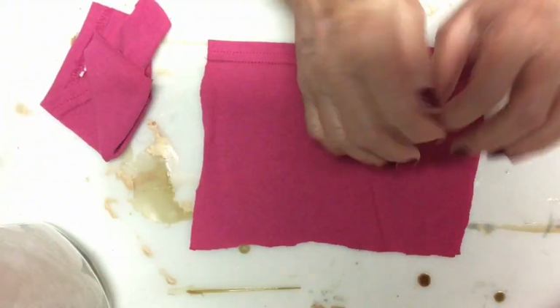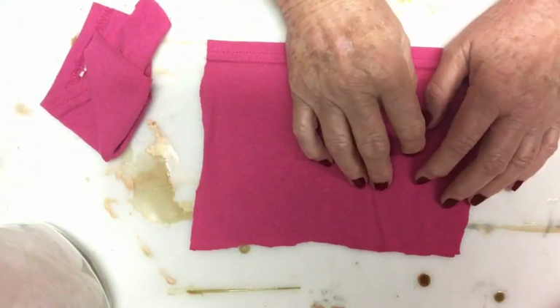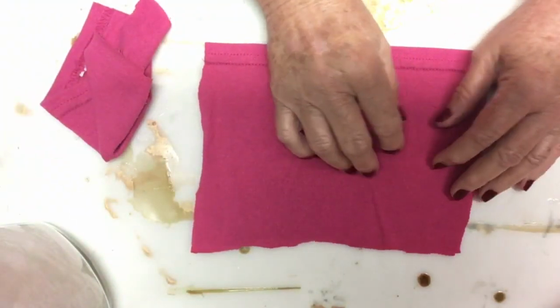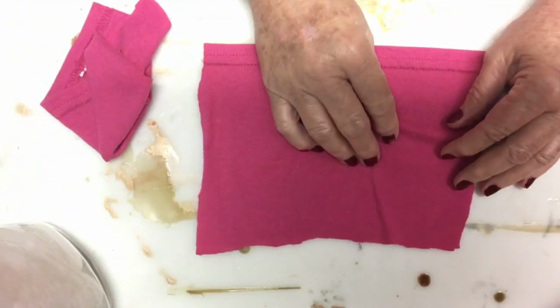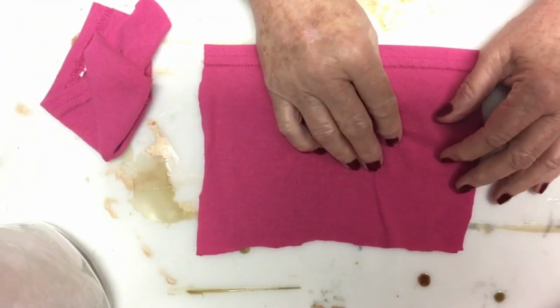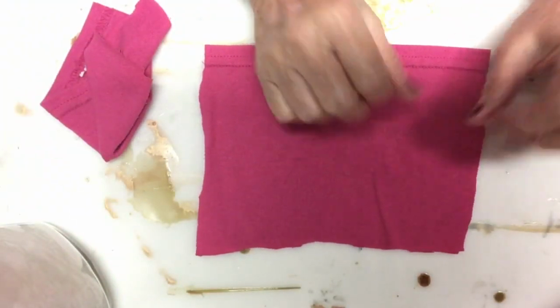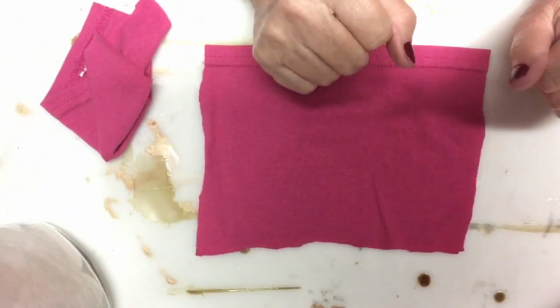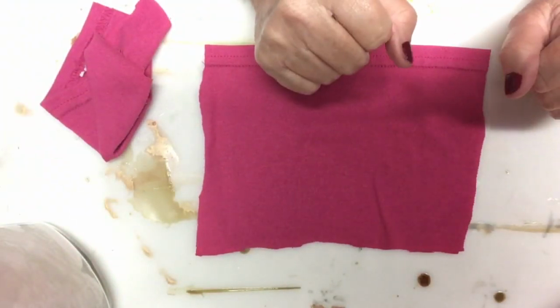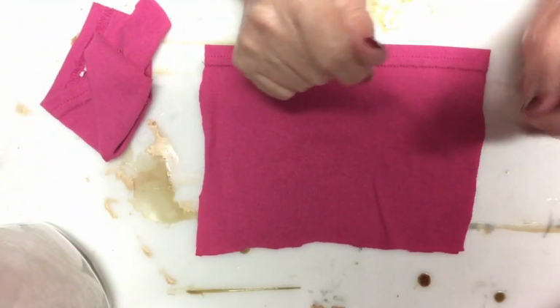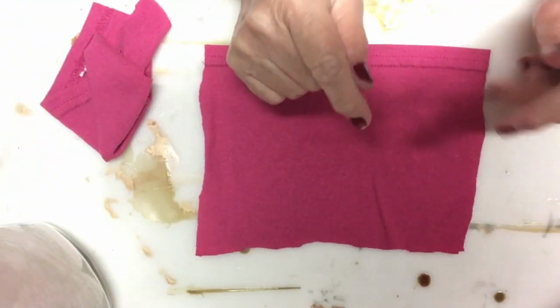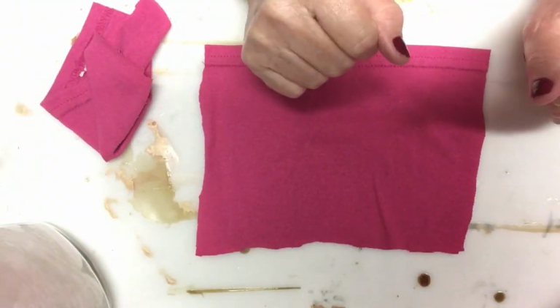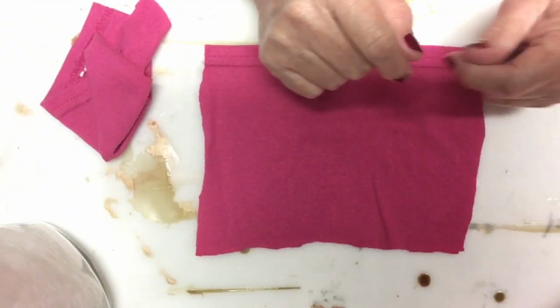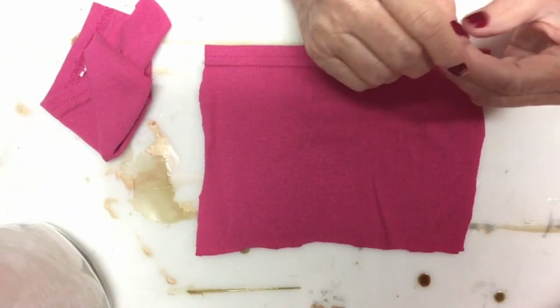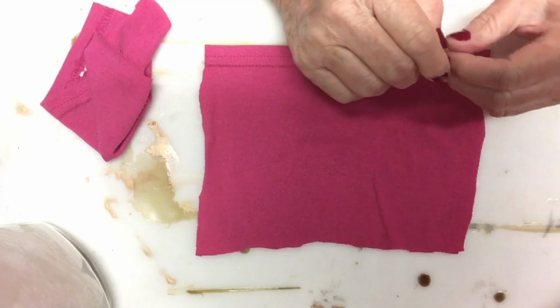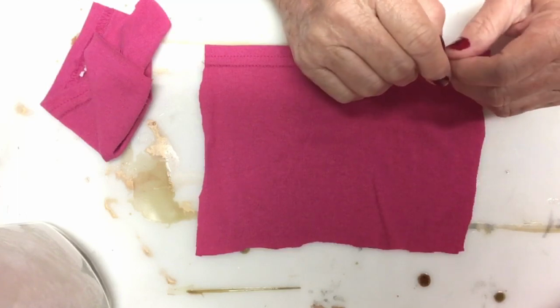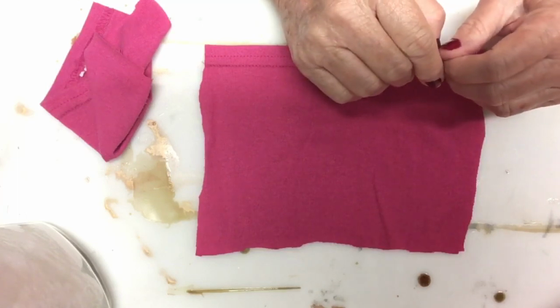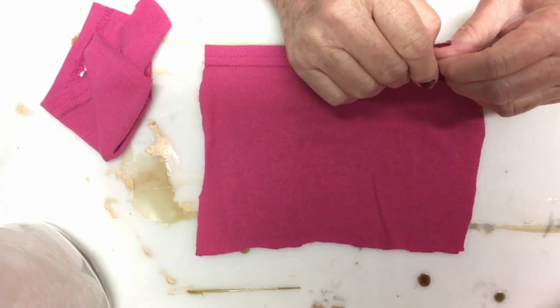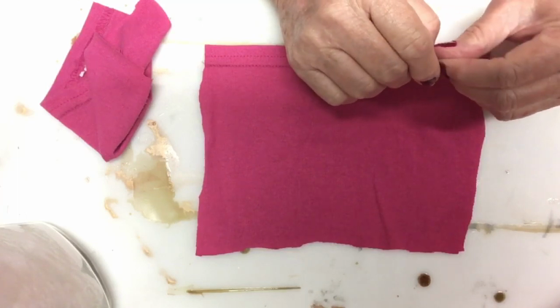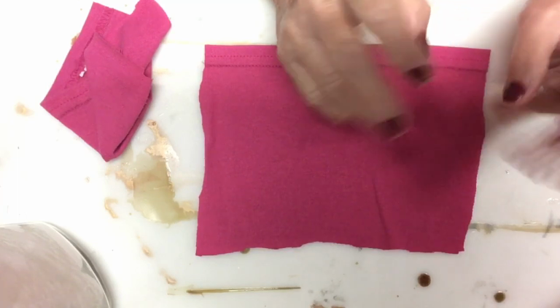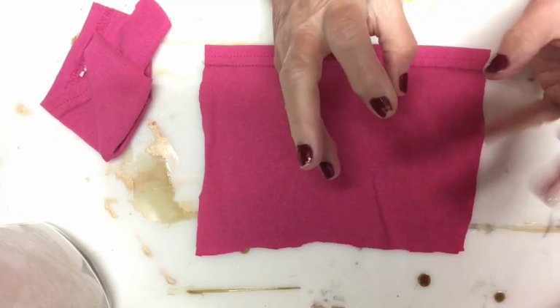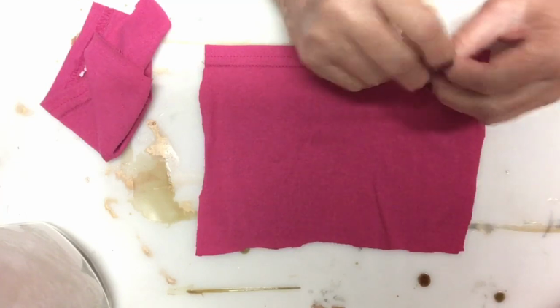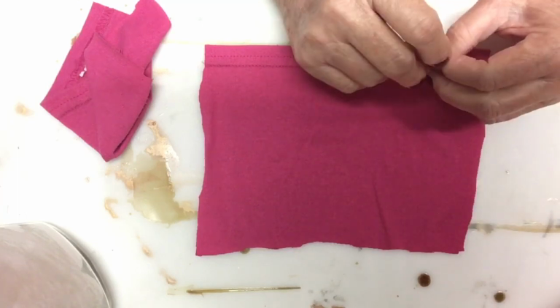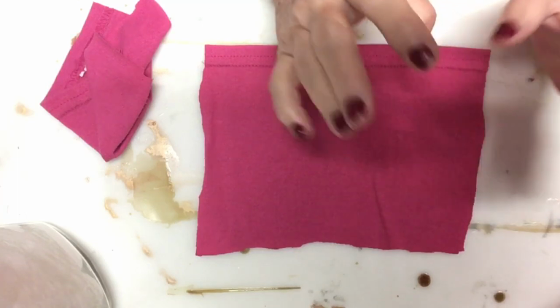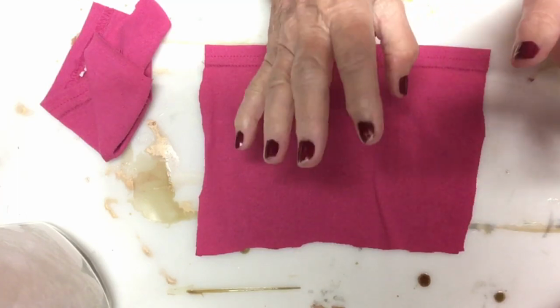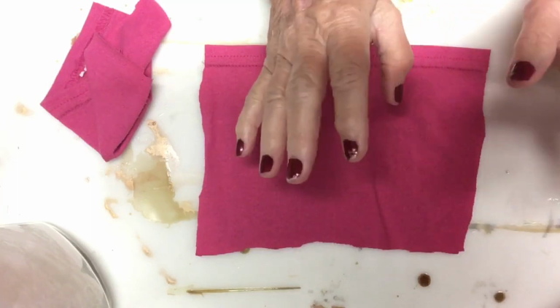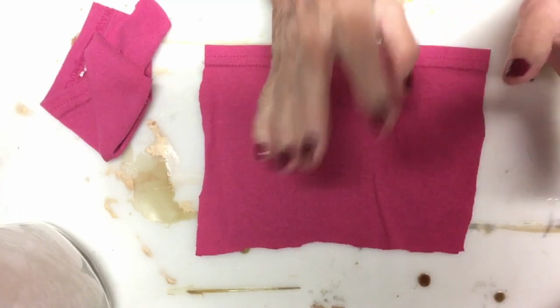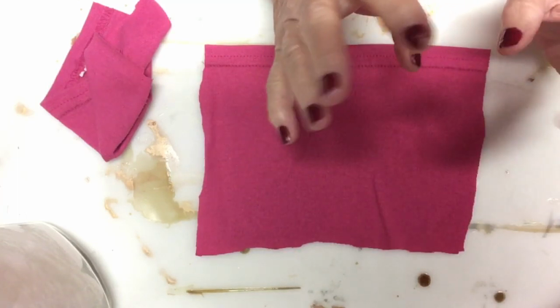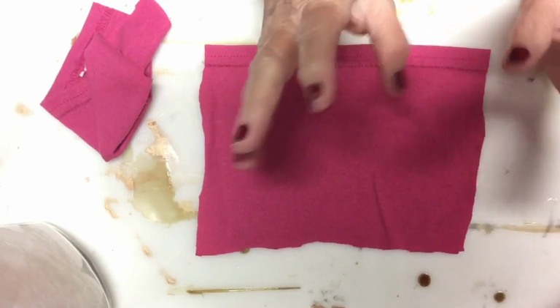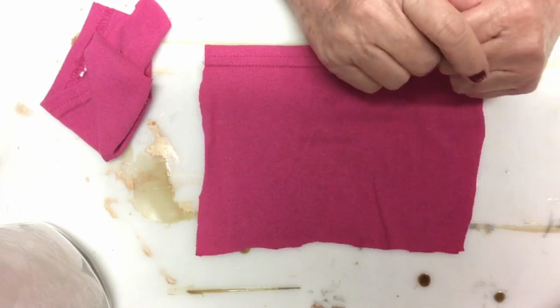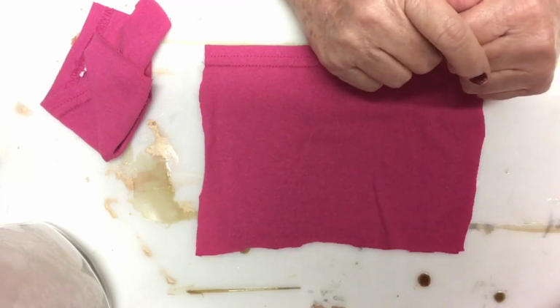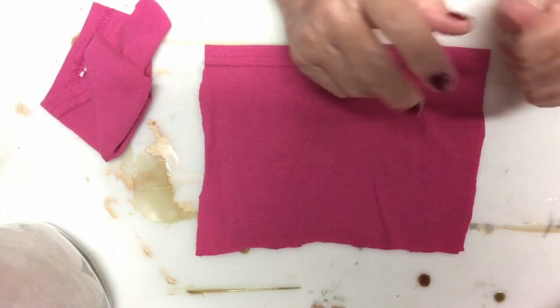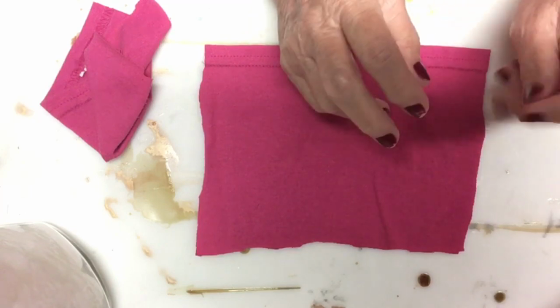Hello everyone, this is Judy coming to you from my scrapbook loft. I have some craft hacks and I know I'm late, but better late than never.